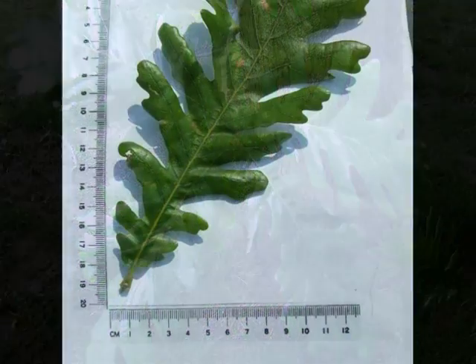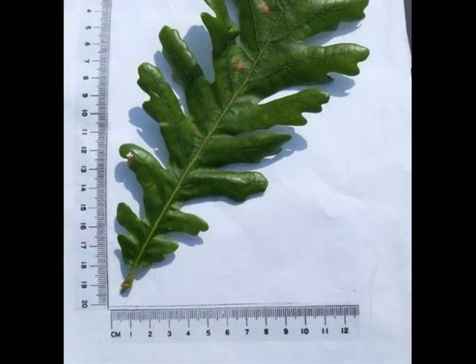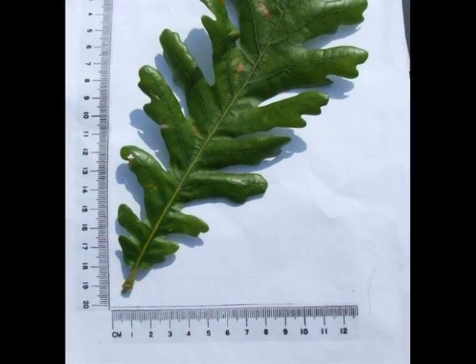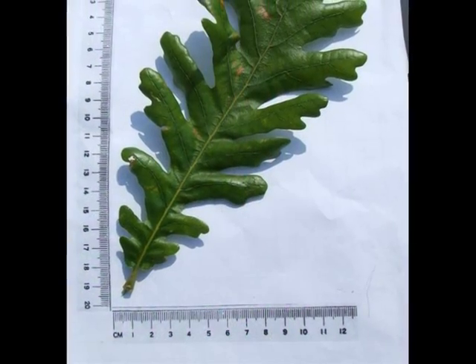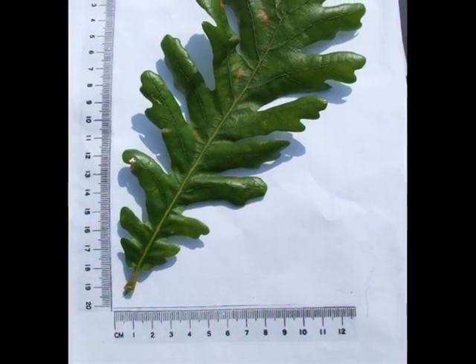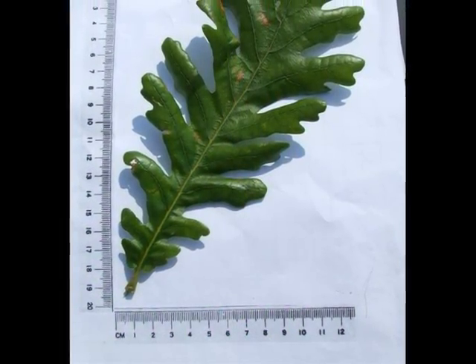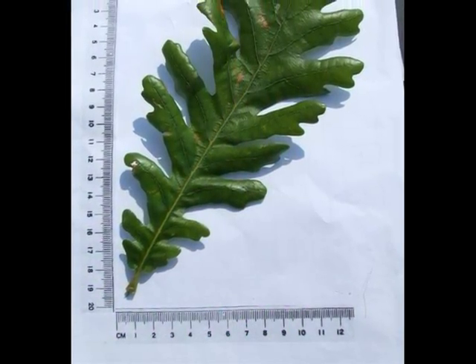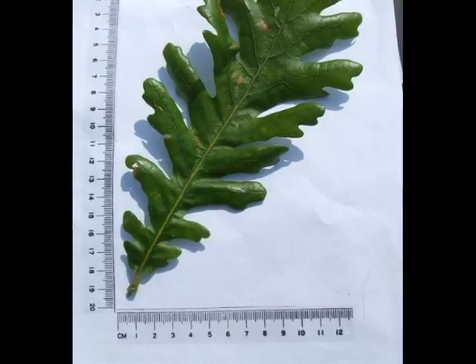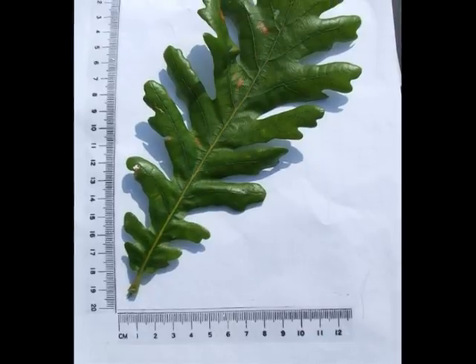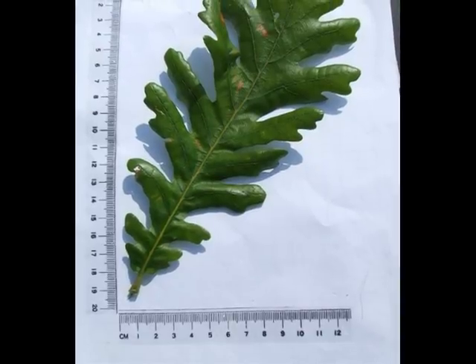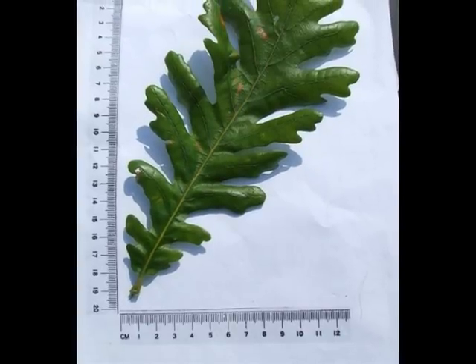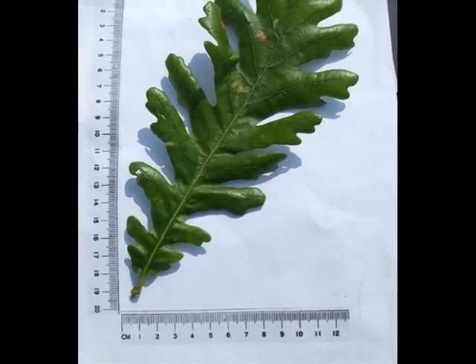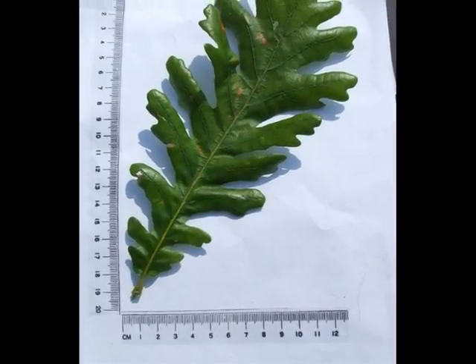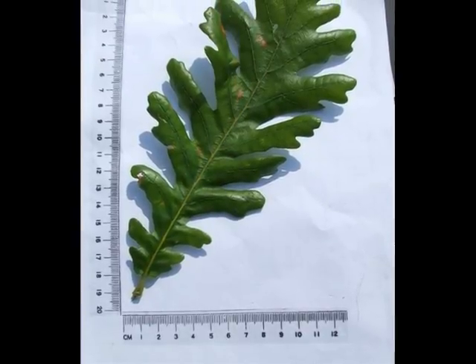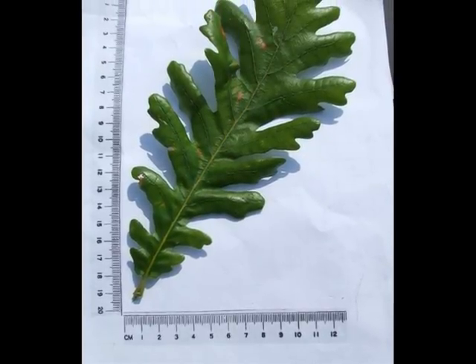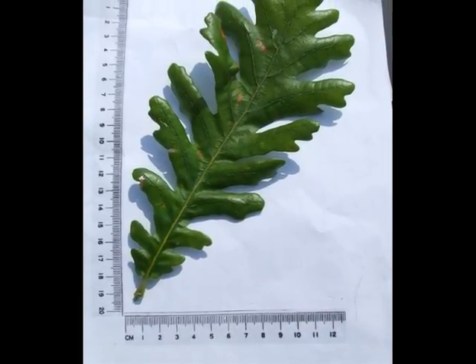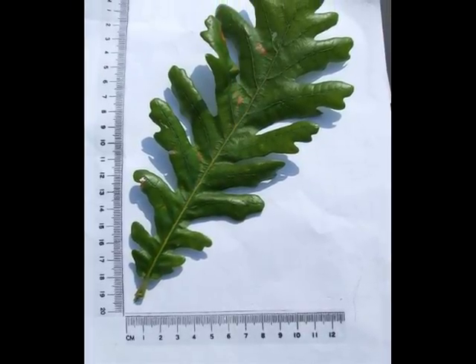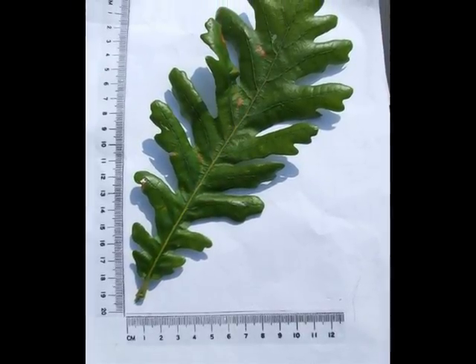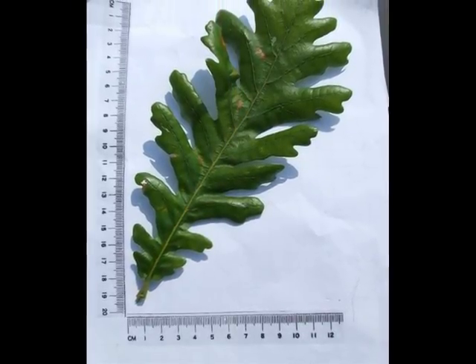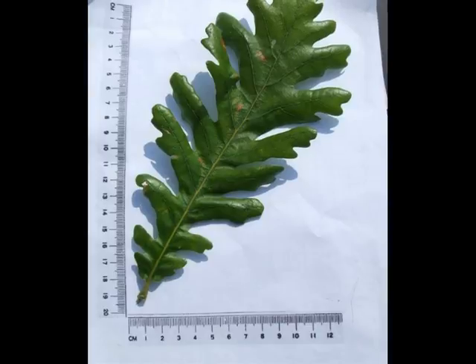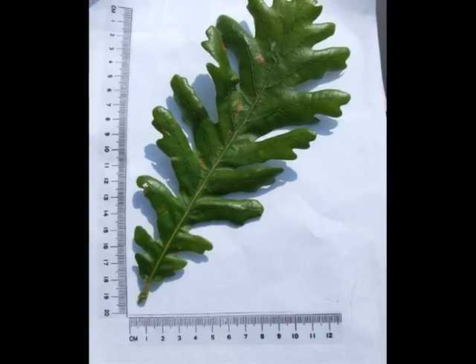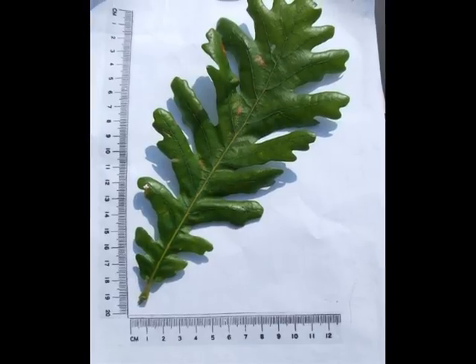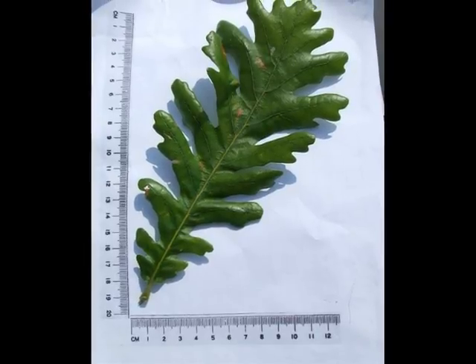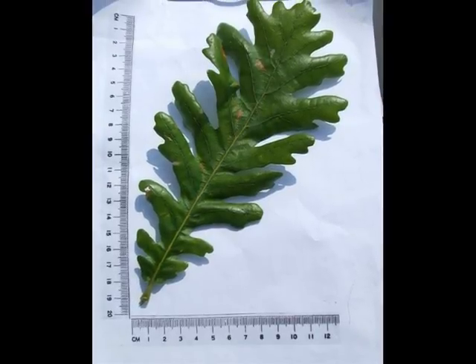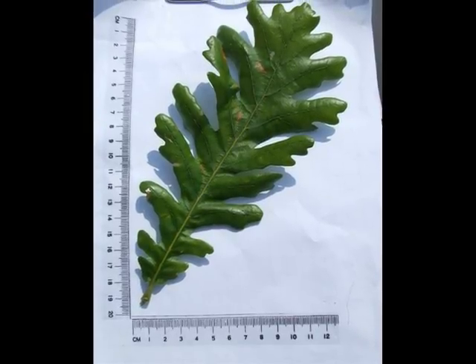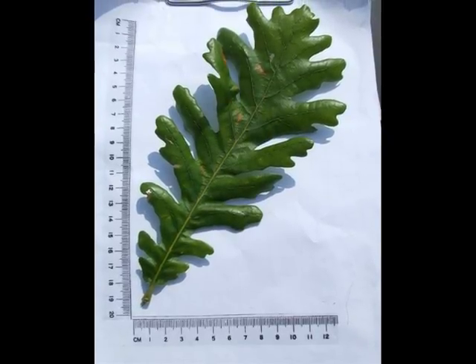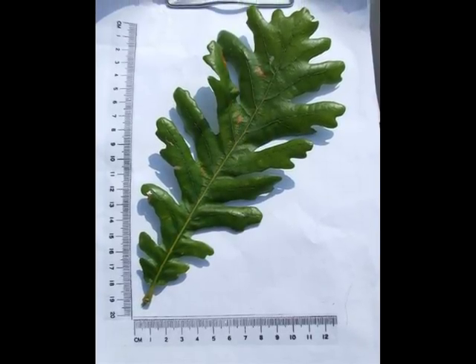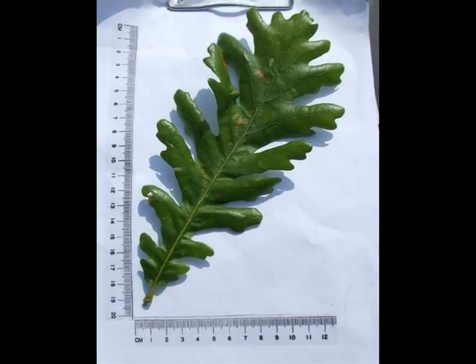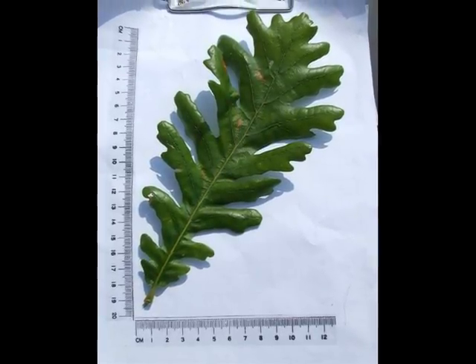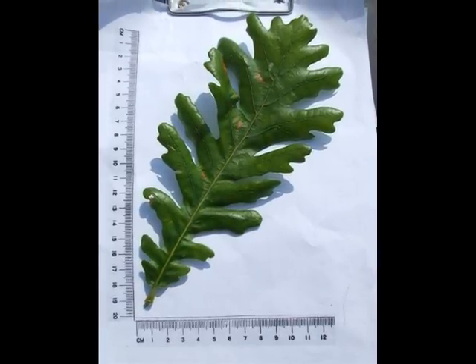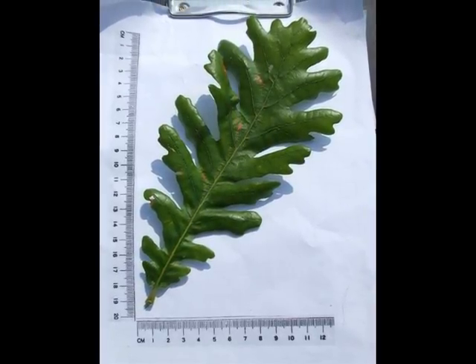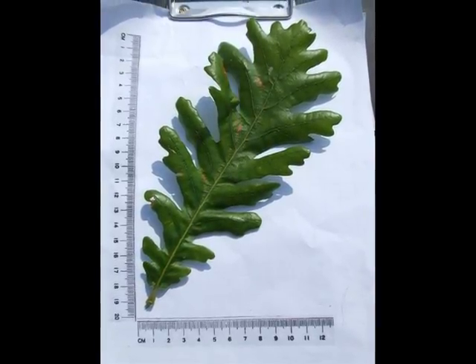Looking at a leaf in more detail, it's relatively large for Quercus, with up to 15 pinnately arranged lobes, rather deeply cut into the leaf, making it very attractive.